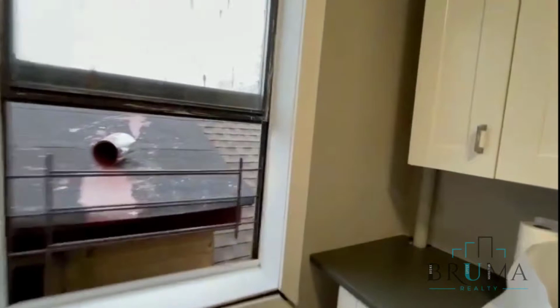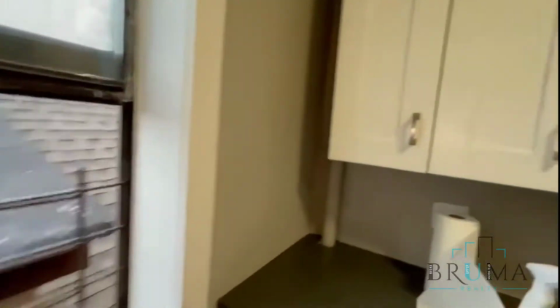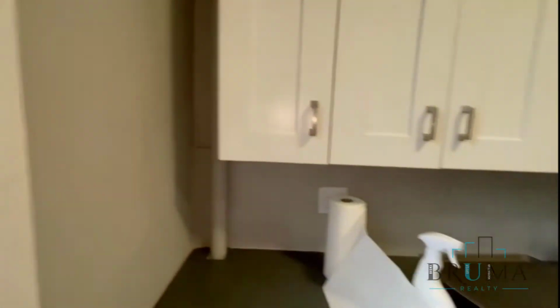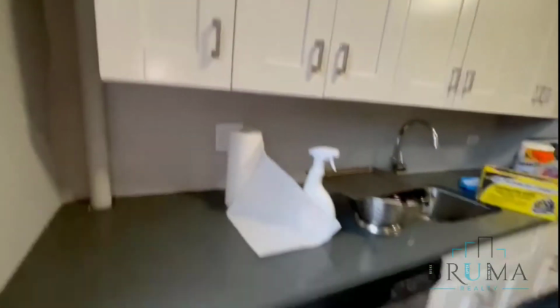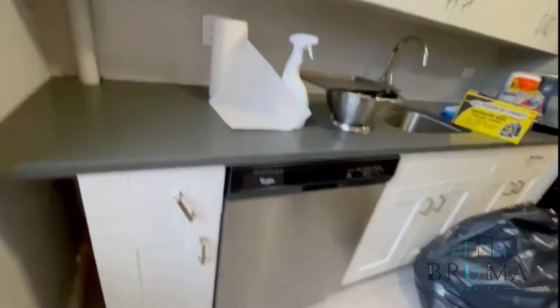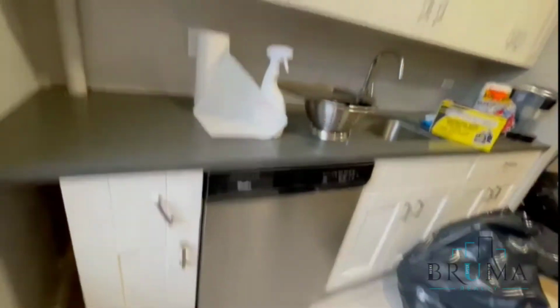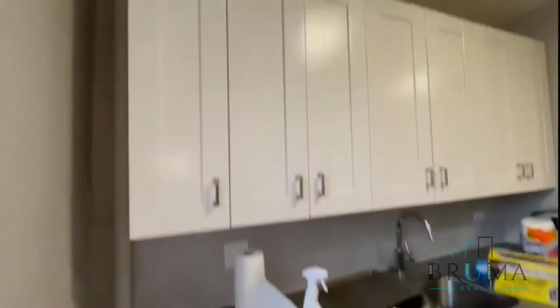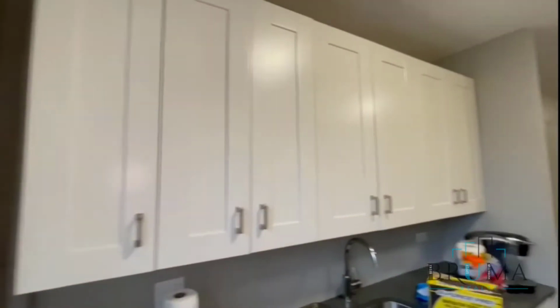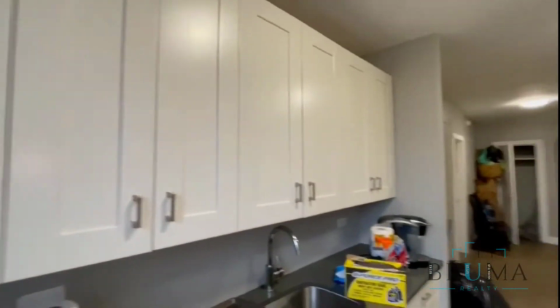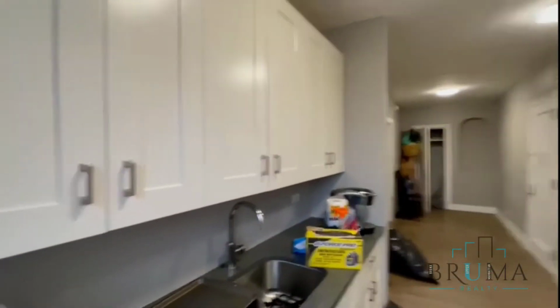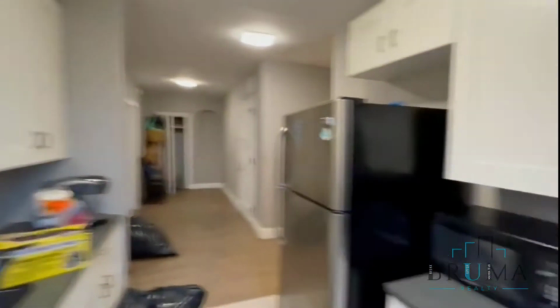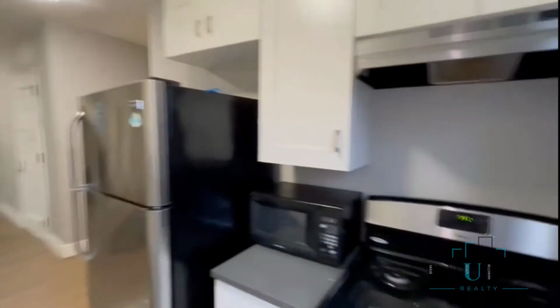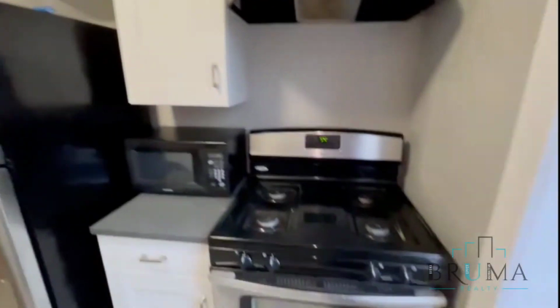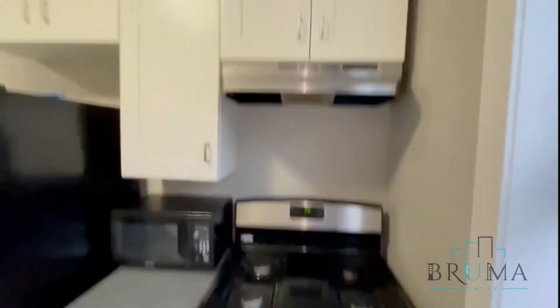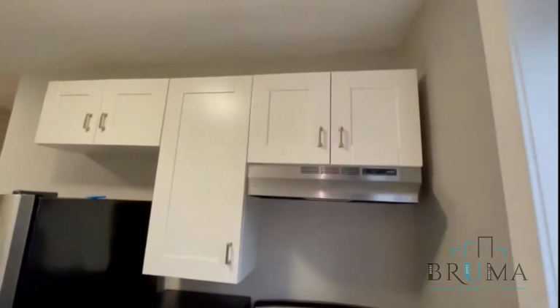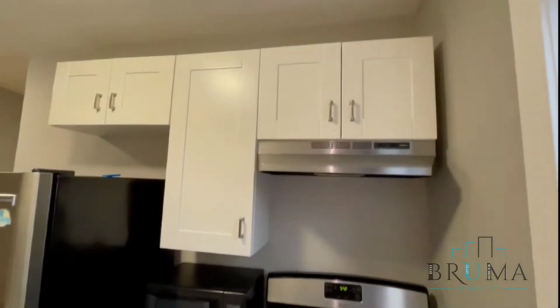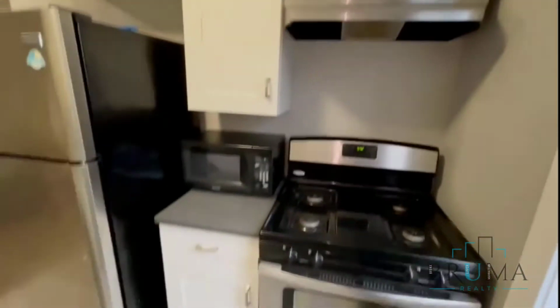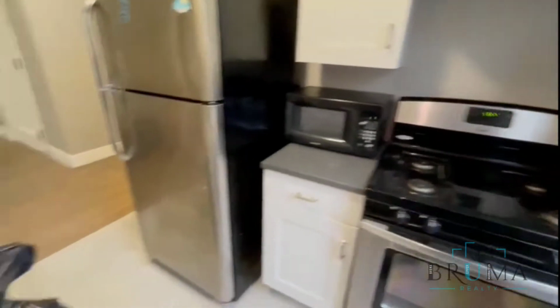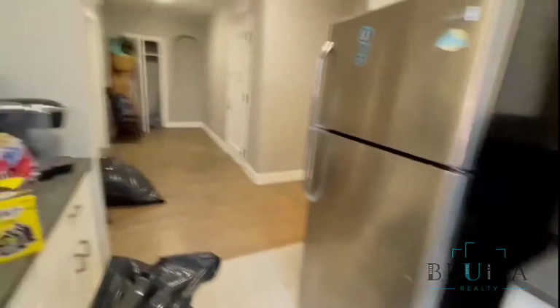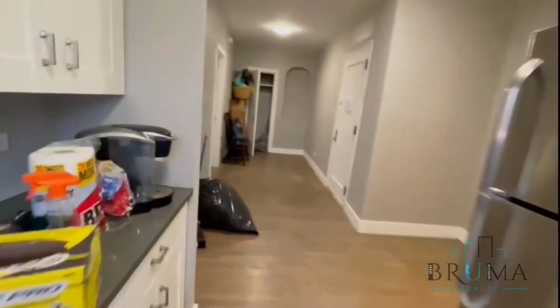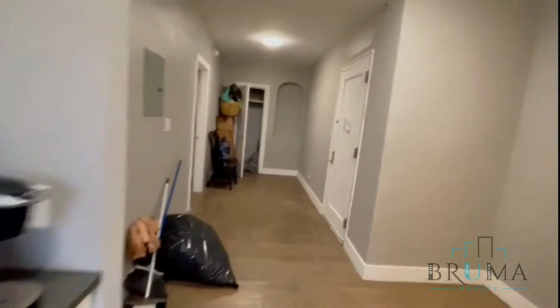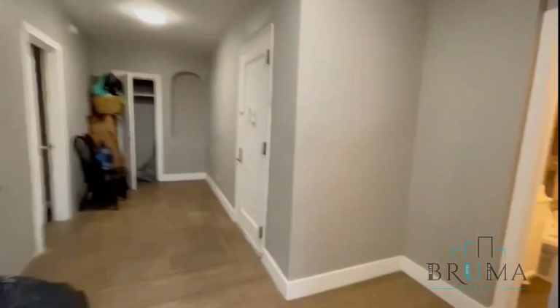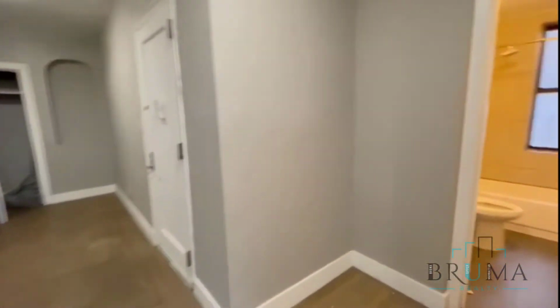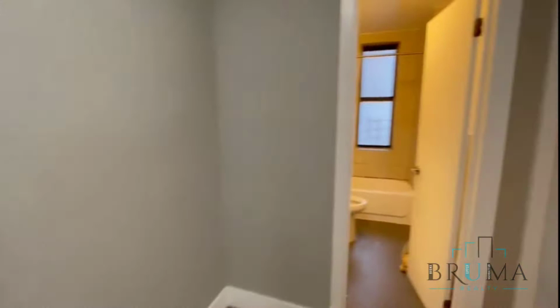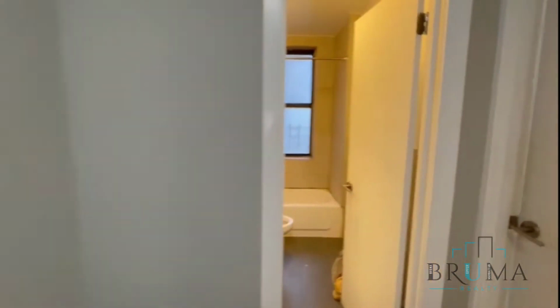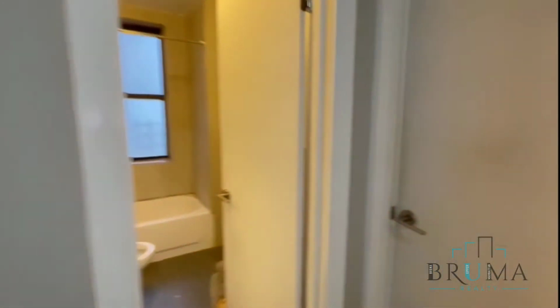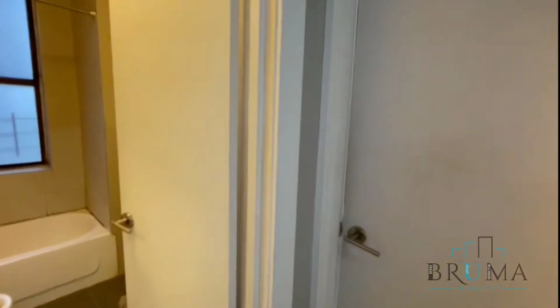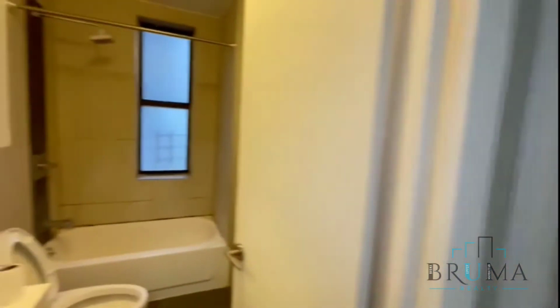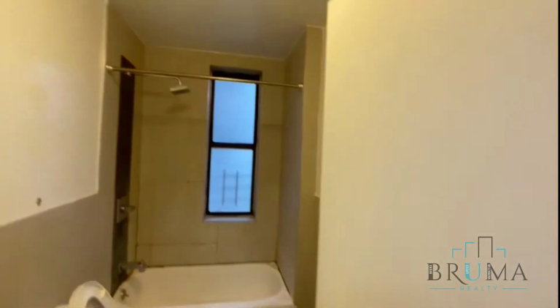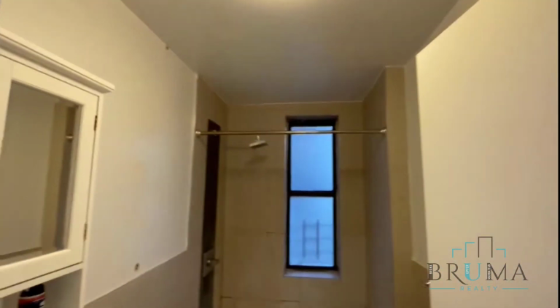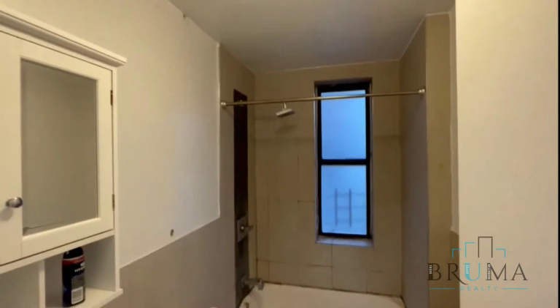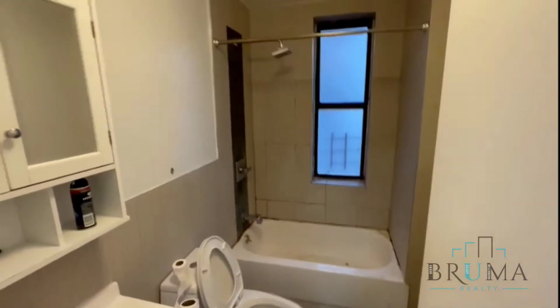Kitchen right here. Window, full size dishwasher, lots of cabinets. Gas oven.